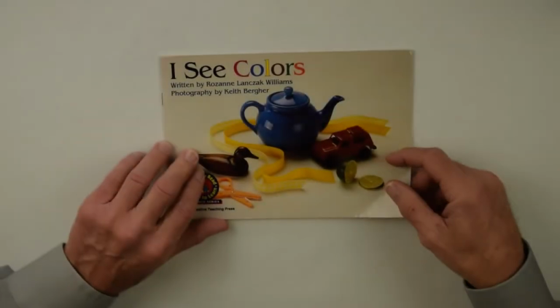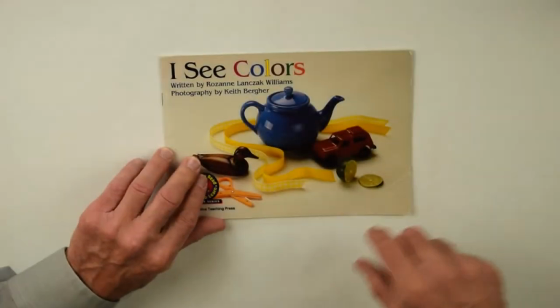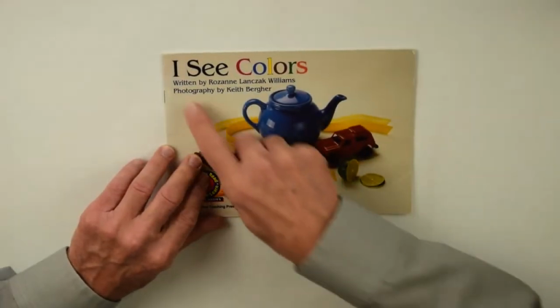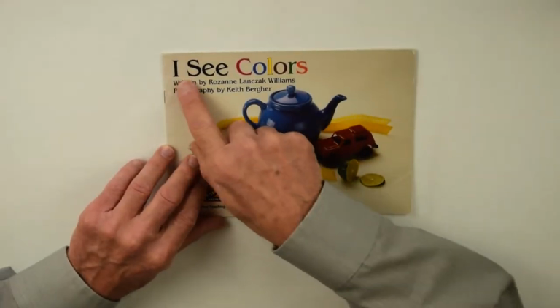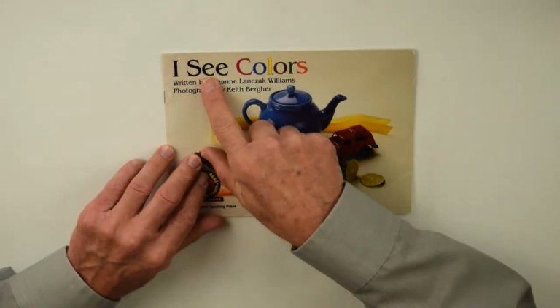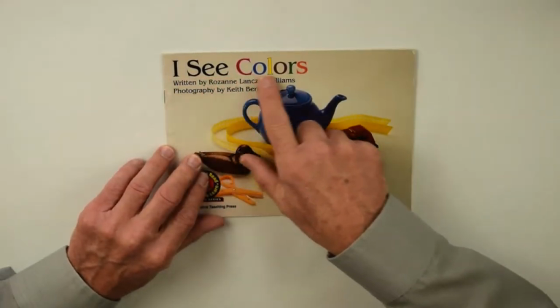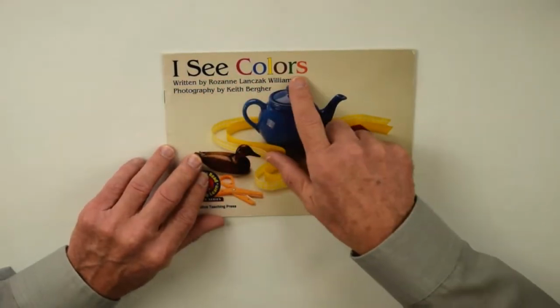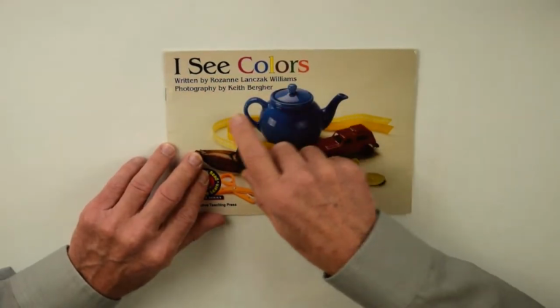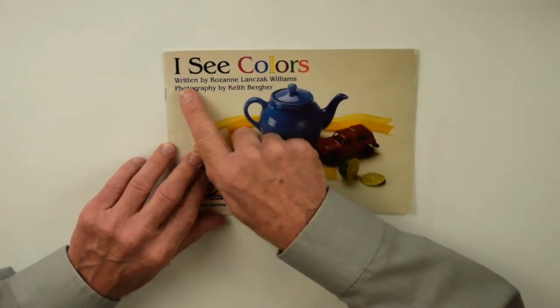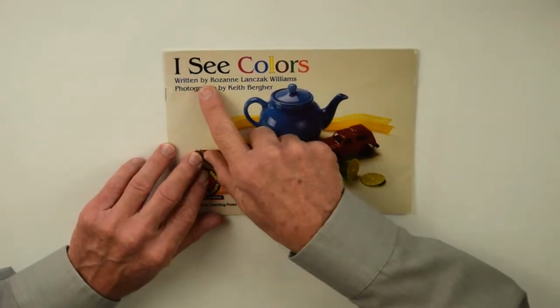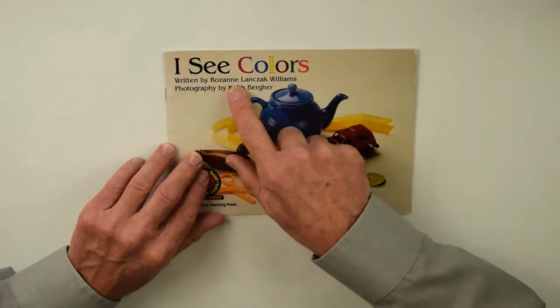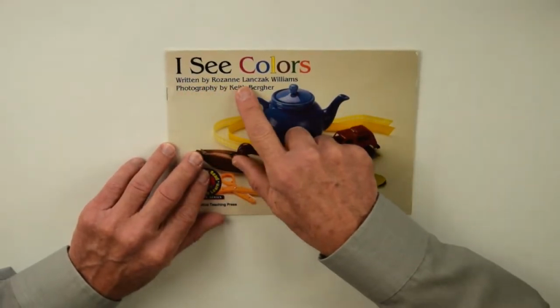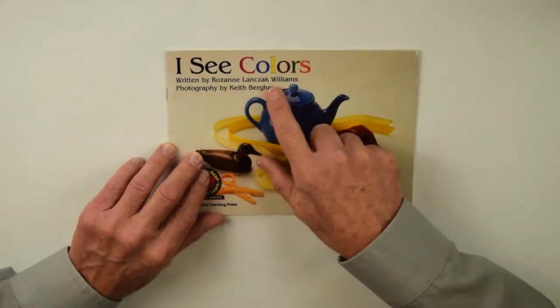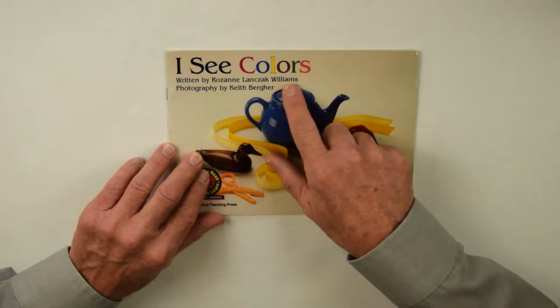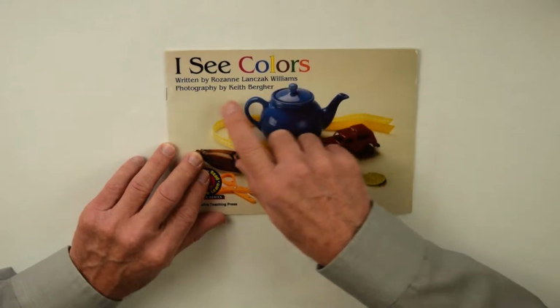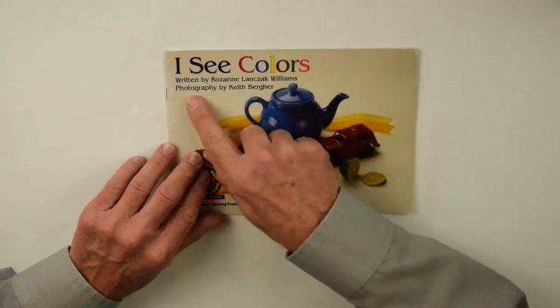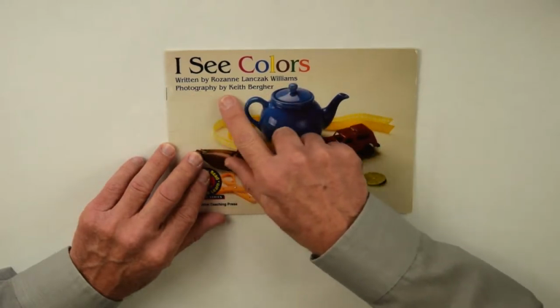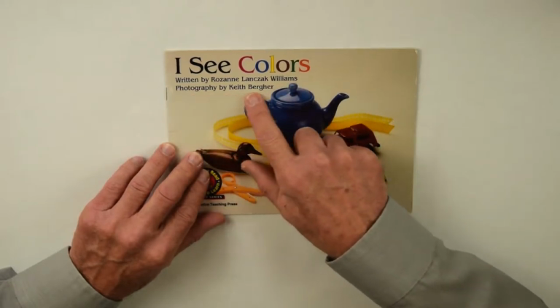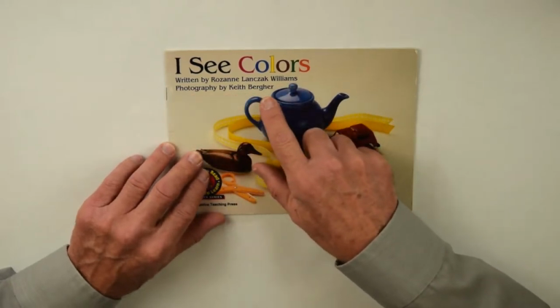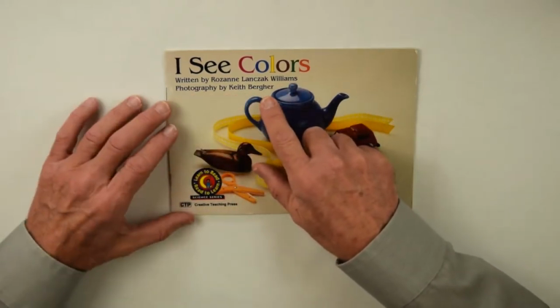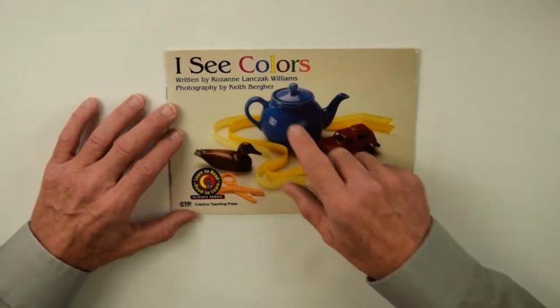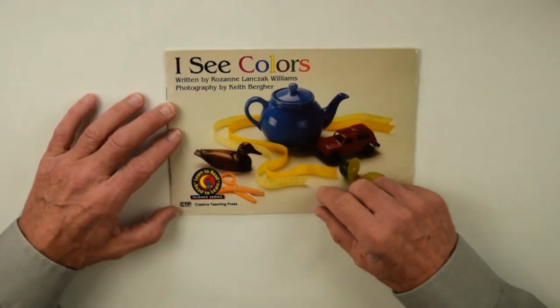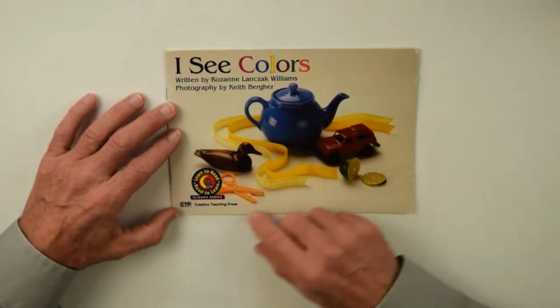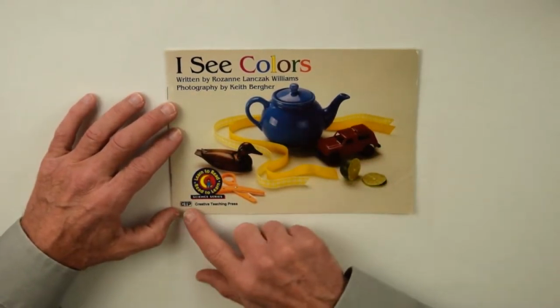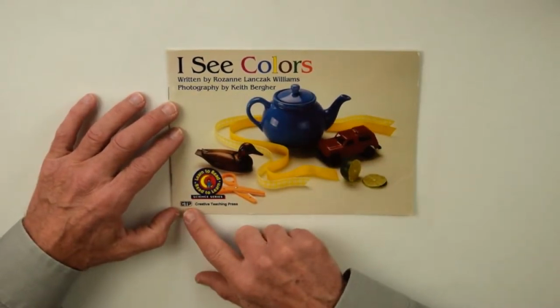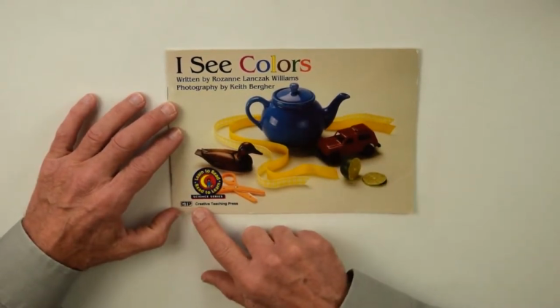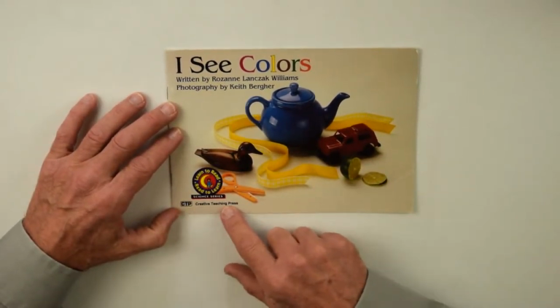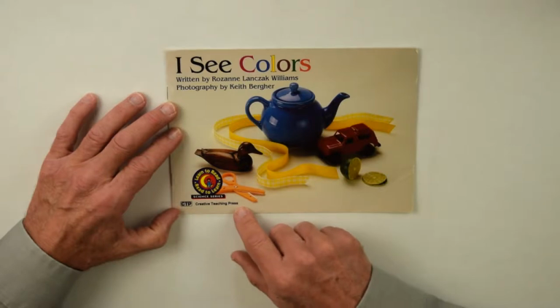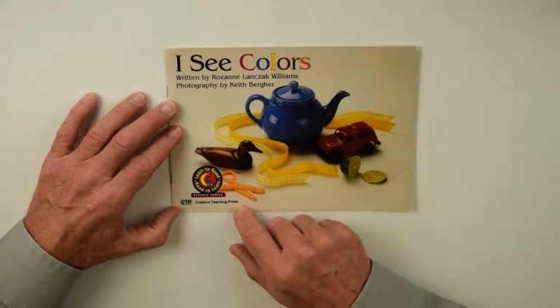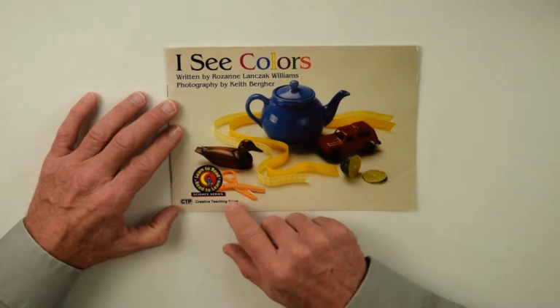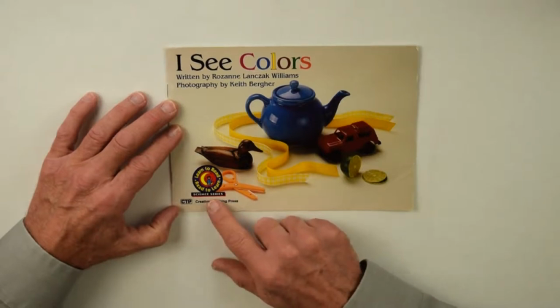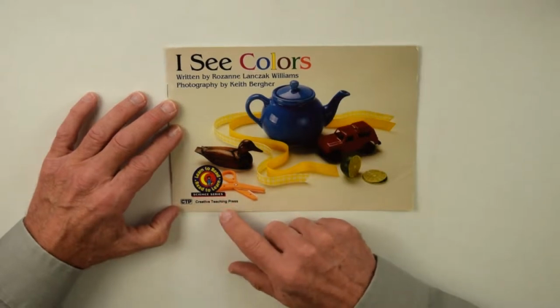This book is called I See Colors, written by Roseanne Lanzak-Williams, photography by Keith Berger. This is a Creative Teaching Press science series.